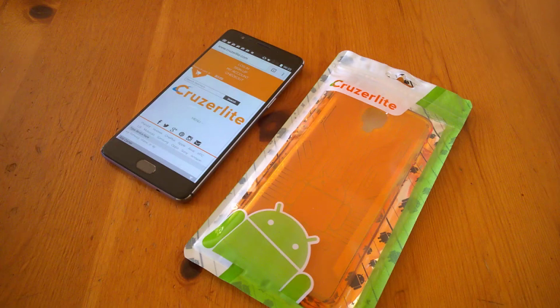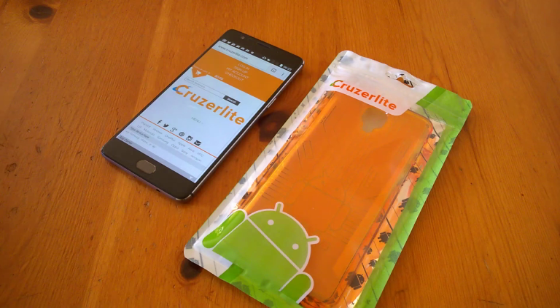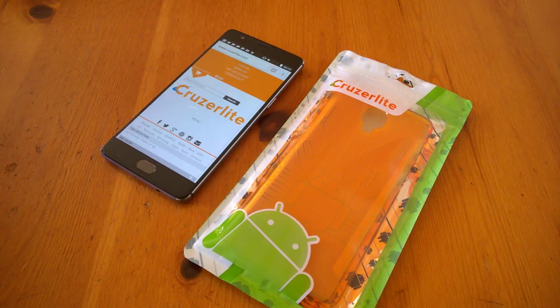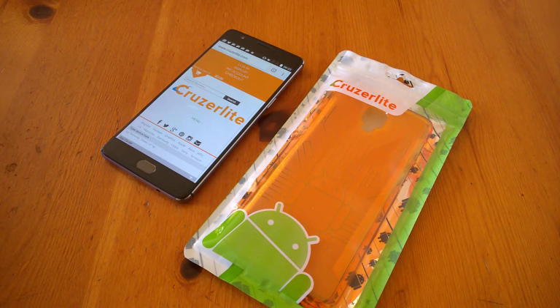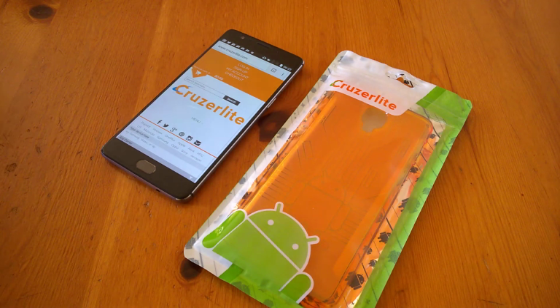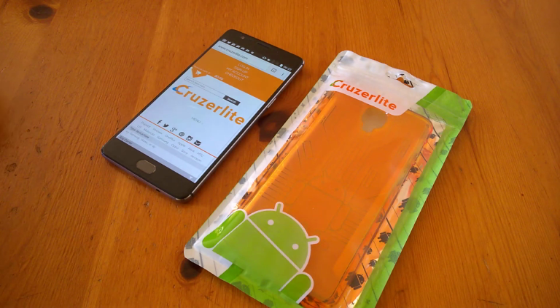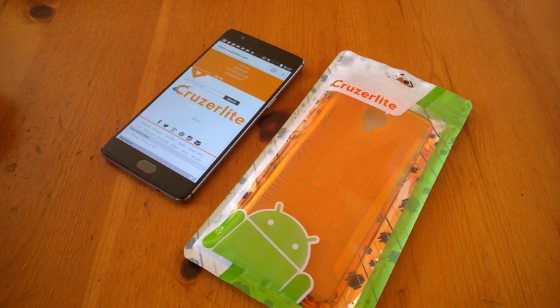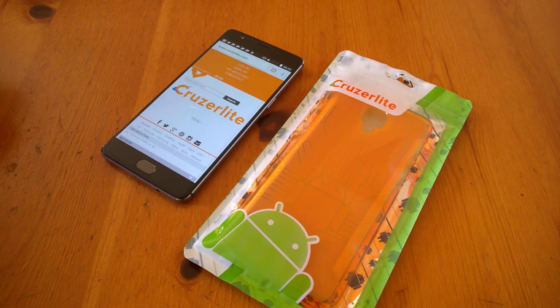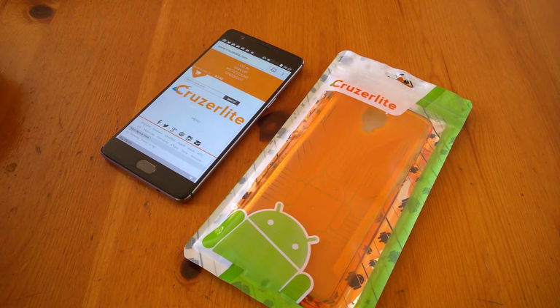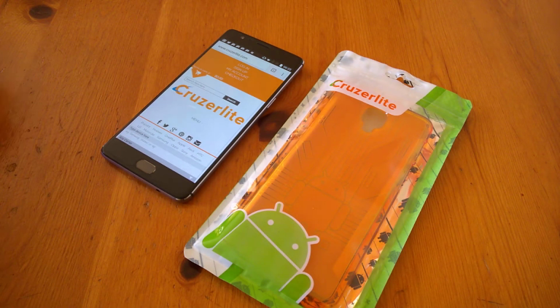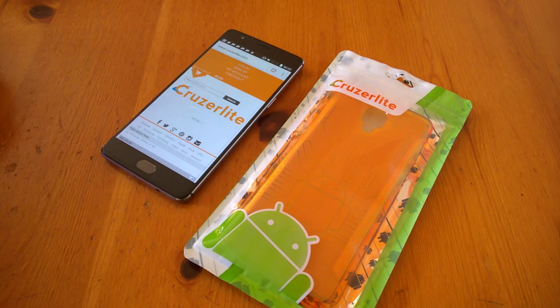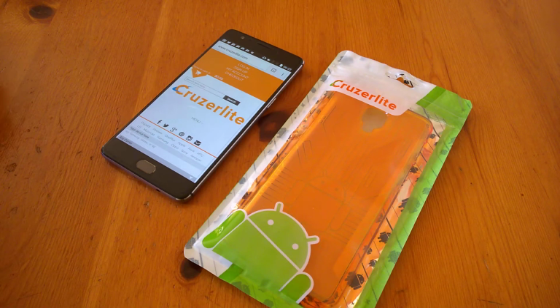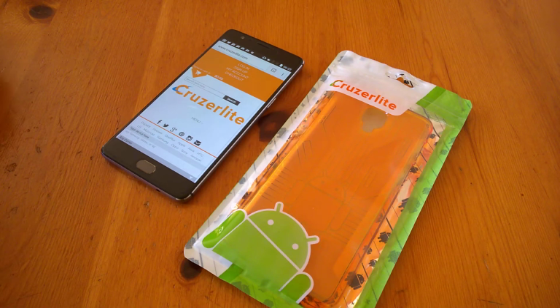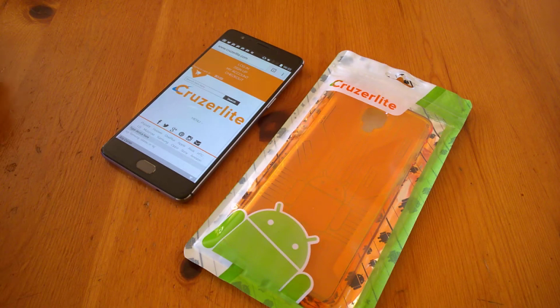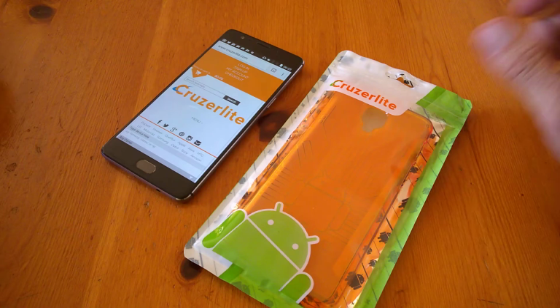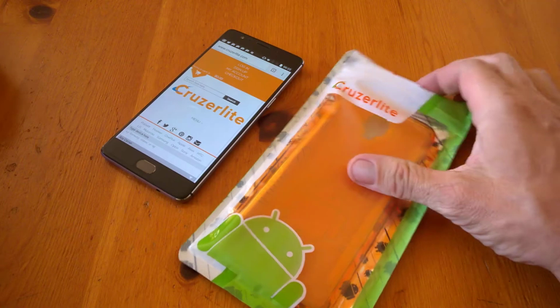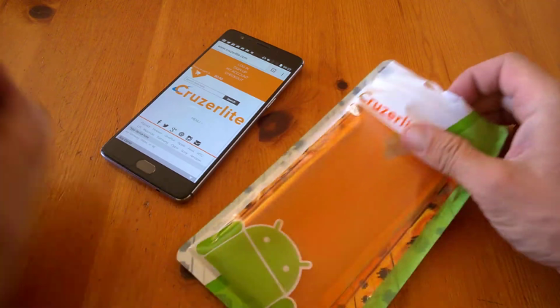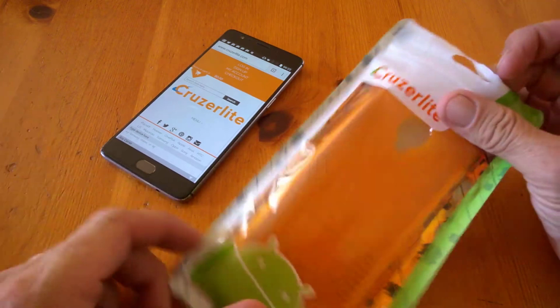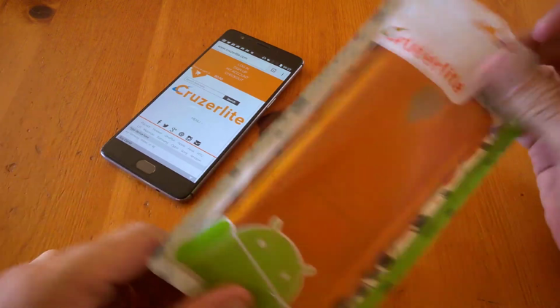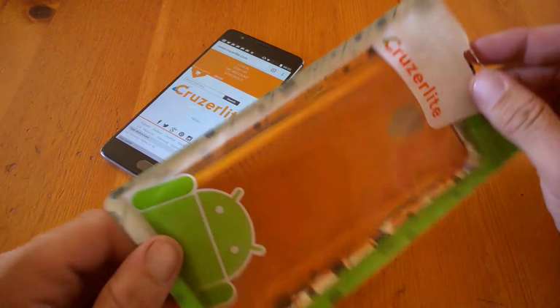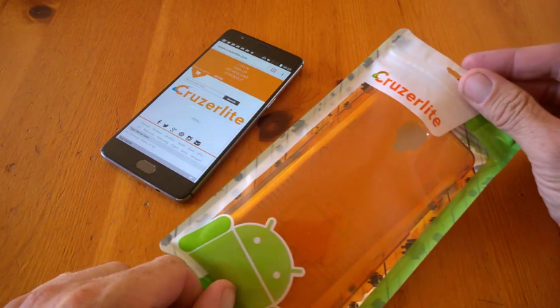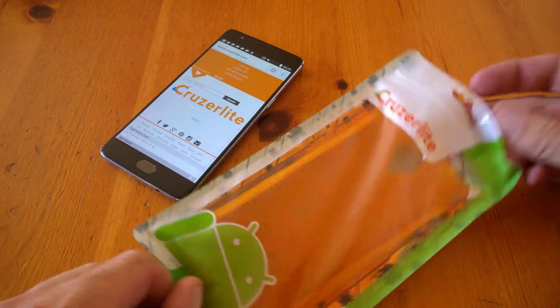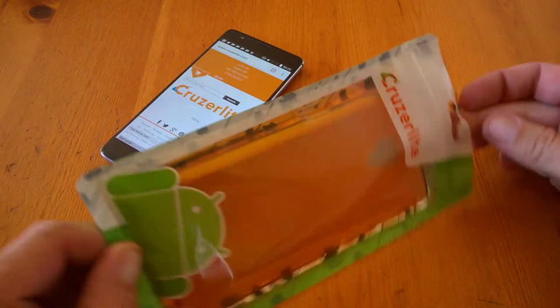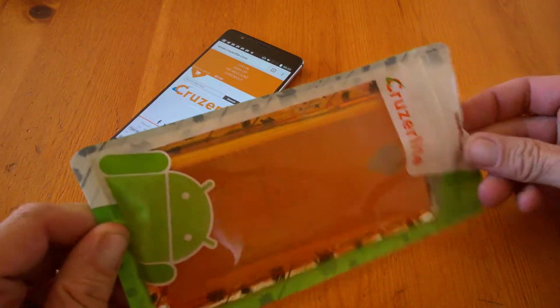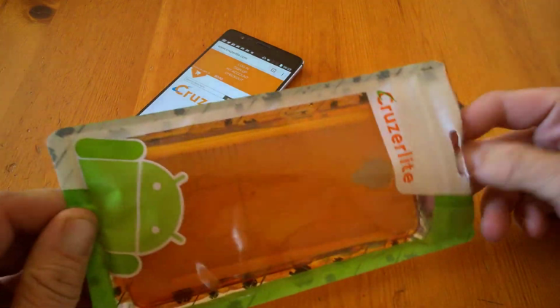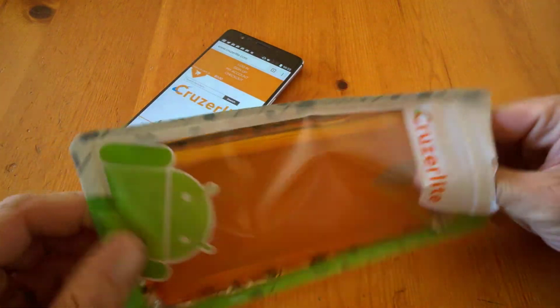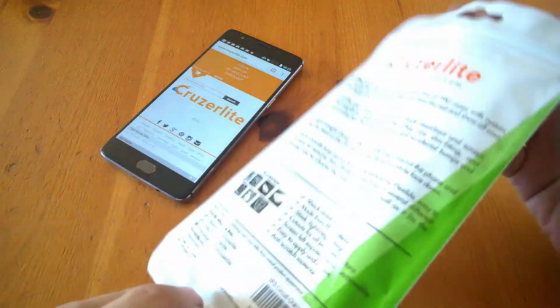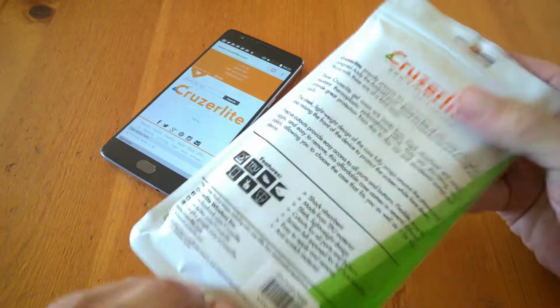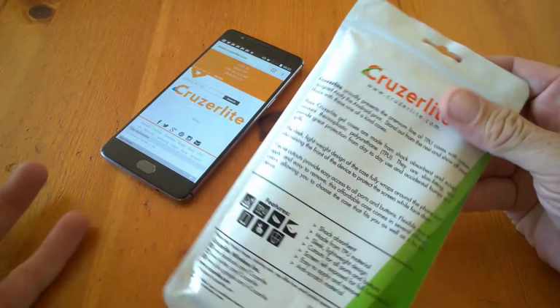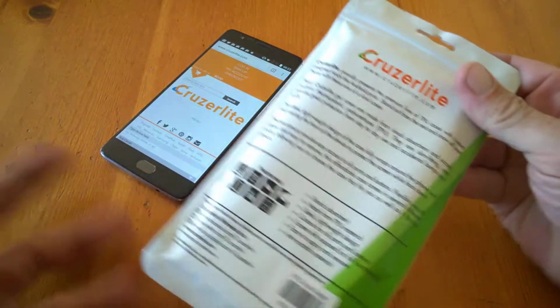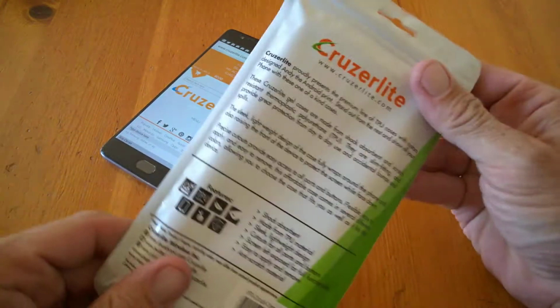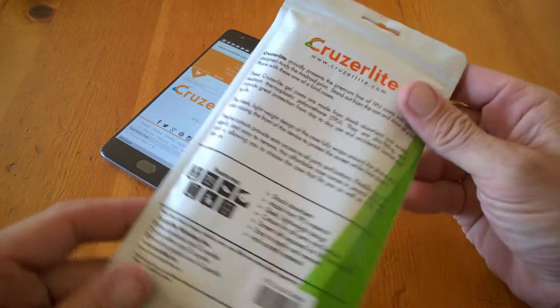Hi, it's Jim from TechBuzz and we're going to have a look at the OnePlus 3 case from Cruiserlite. It's a bumper-style case and as you can see it's in orange.